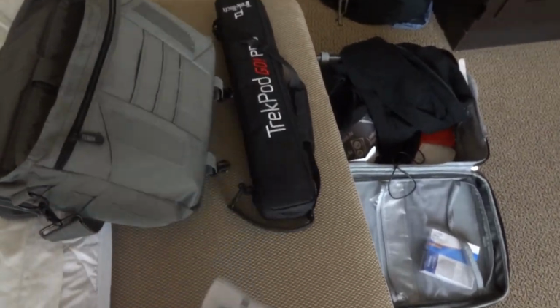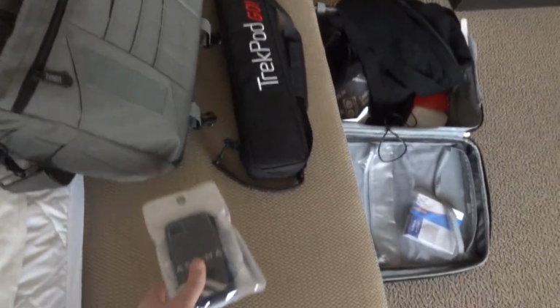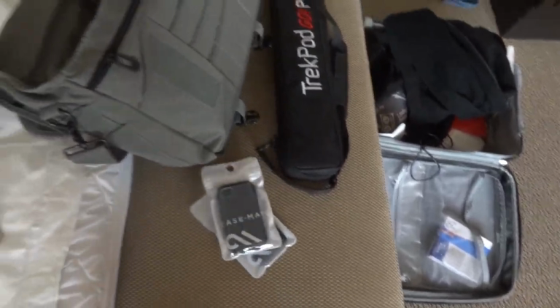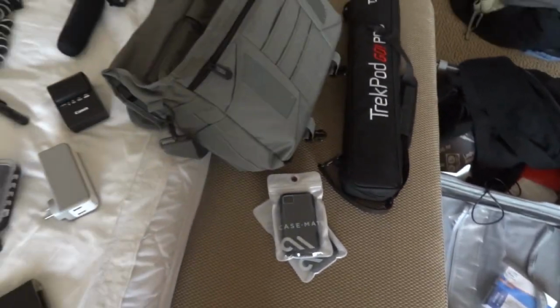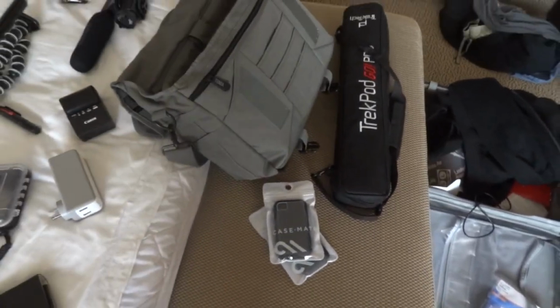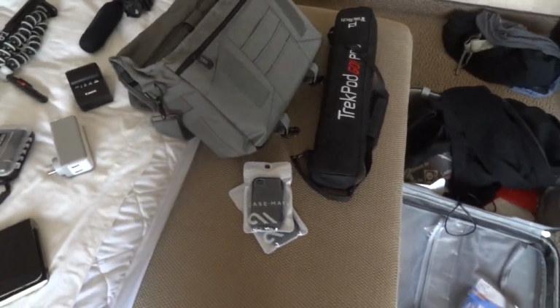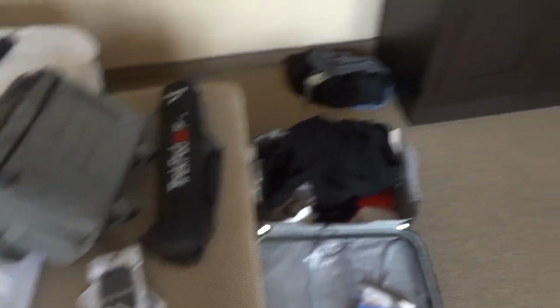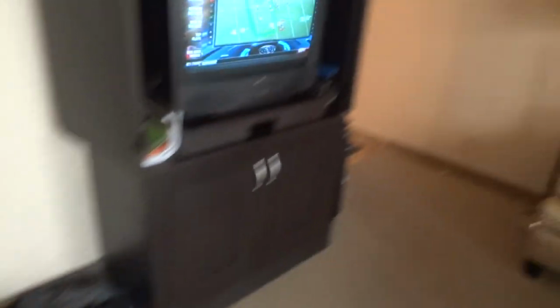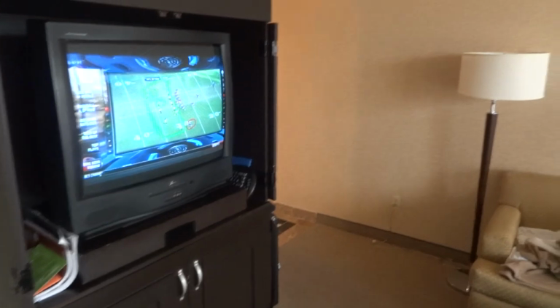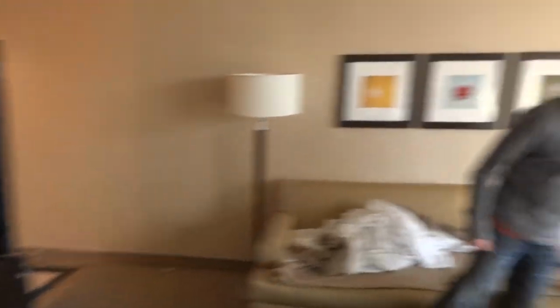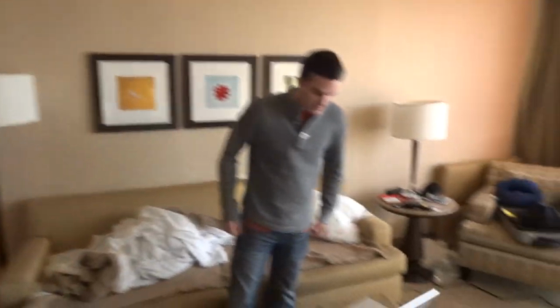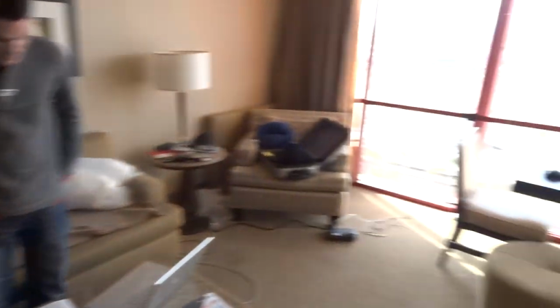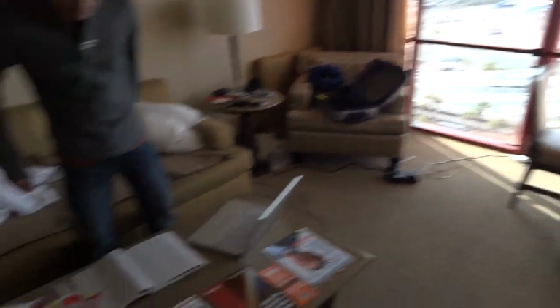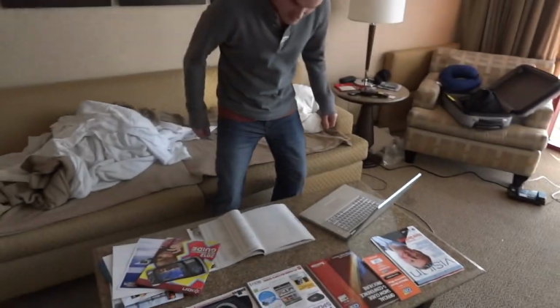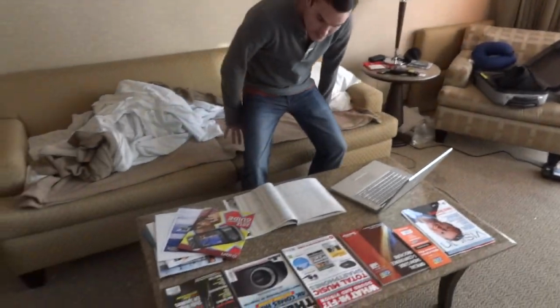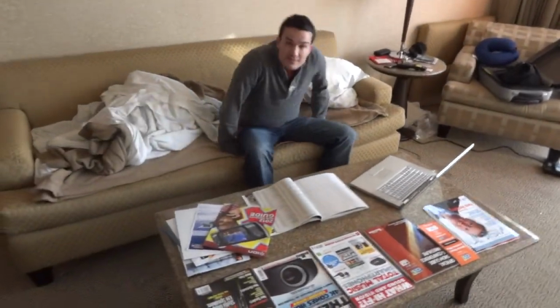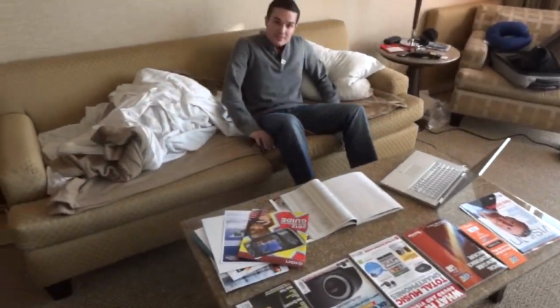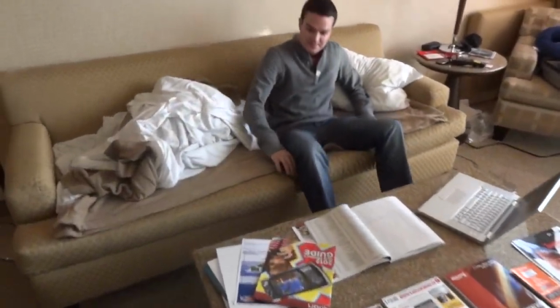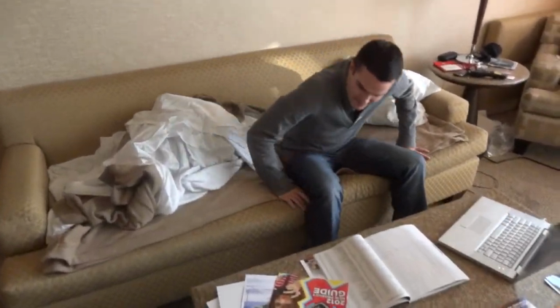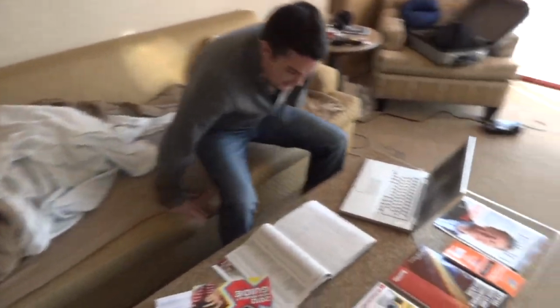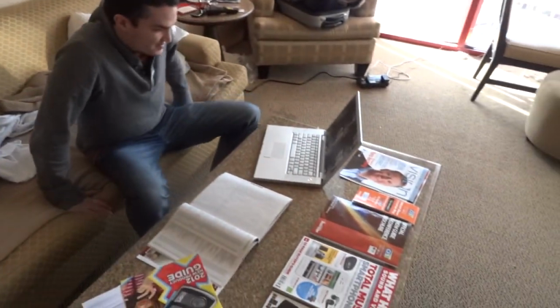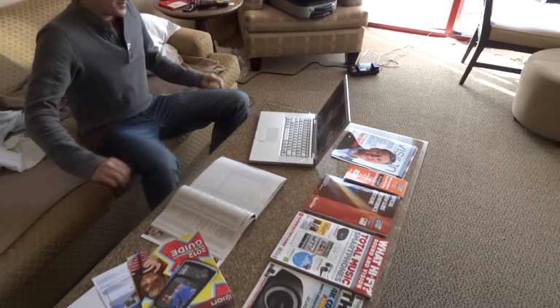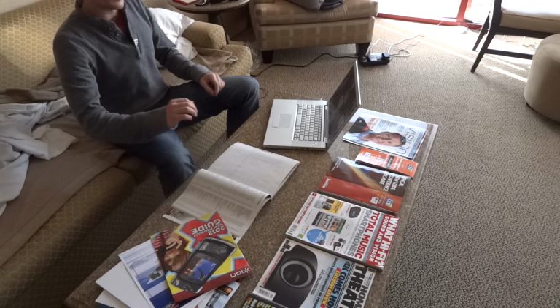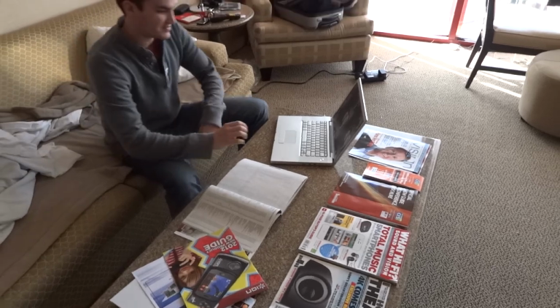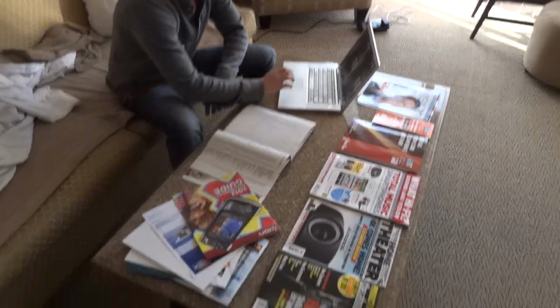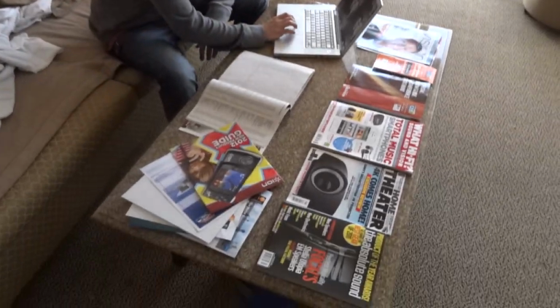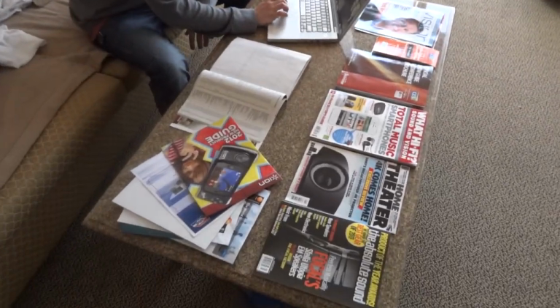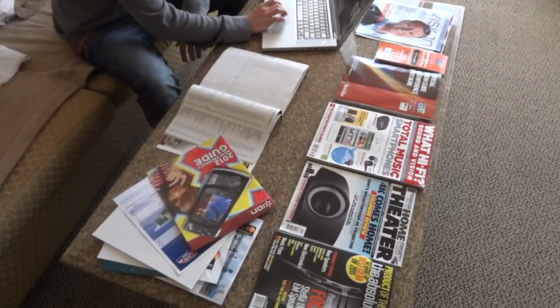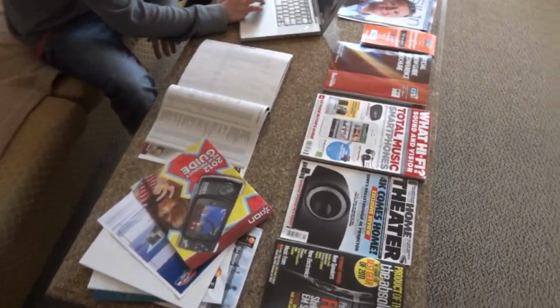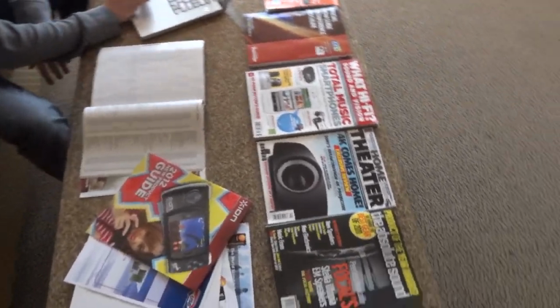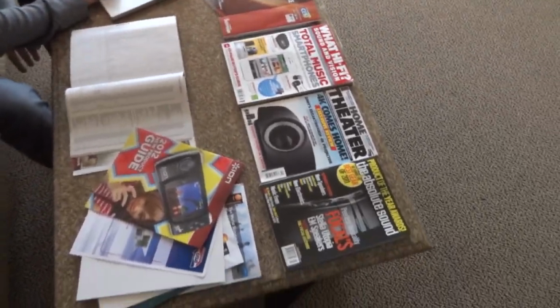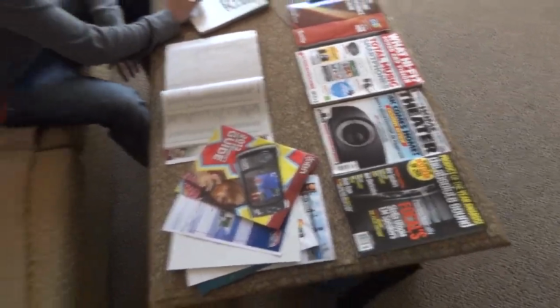This is a look around the hotel room. You can see we got Mike over here — he's surfing the couch right now, got his MacBook Pro going, doing lots of research. Look at all this paperwork here — all the different products to check out that are gonna be covered at CES.